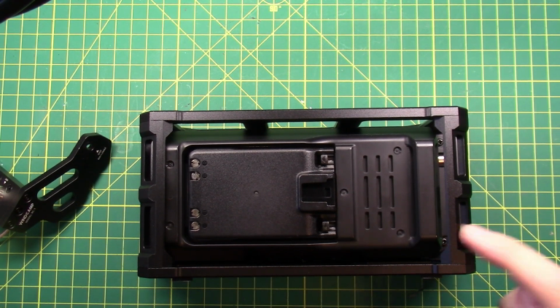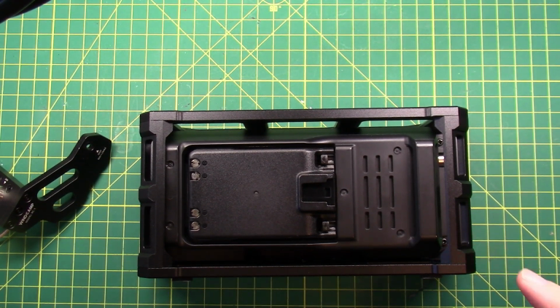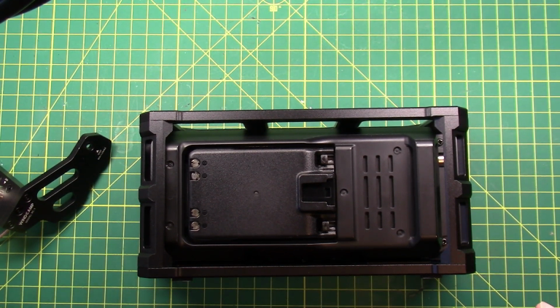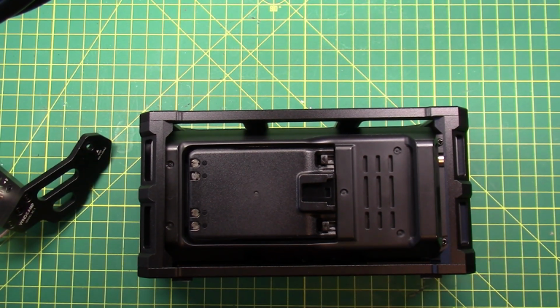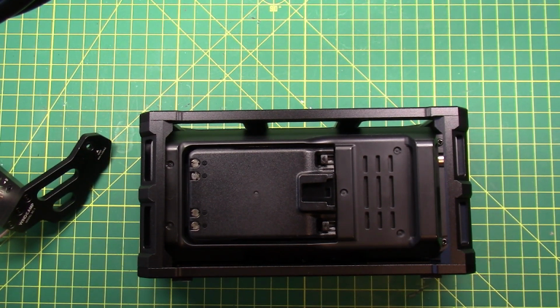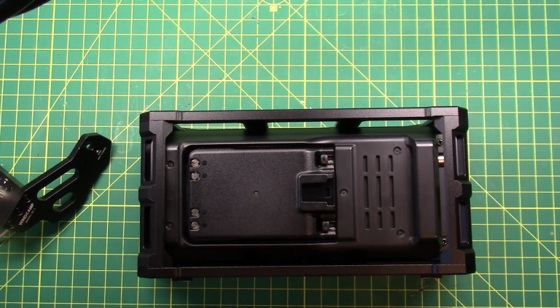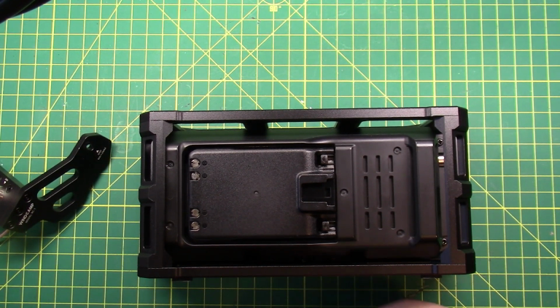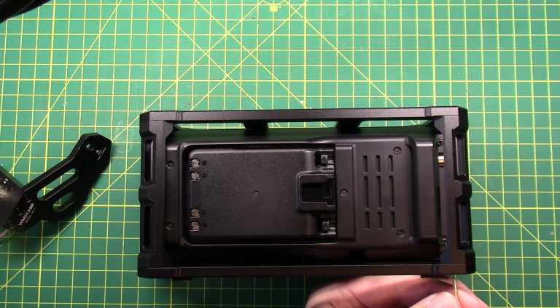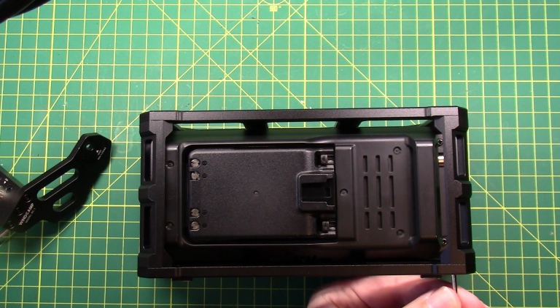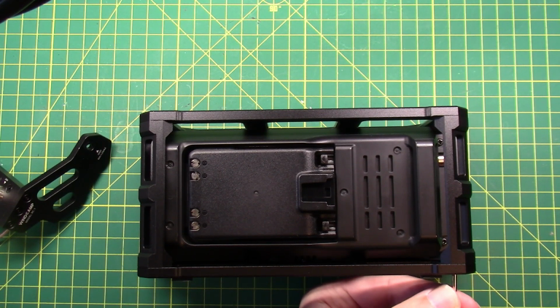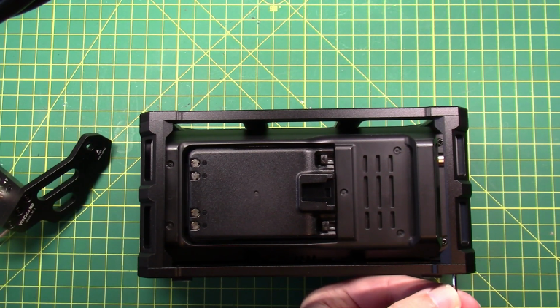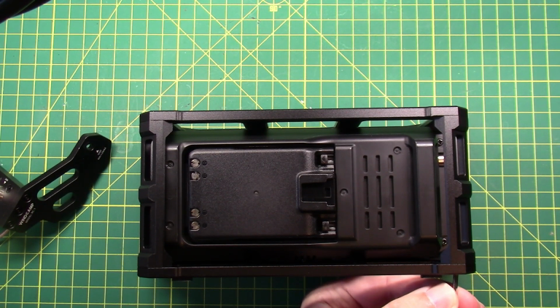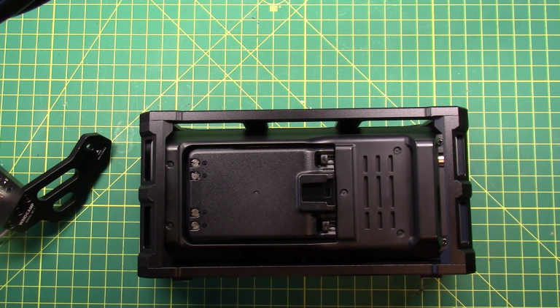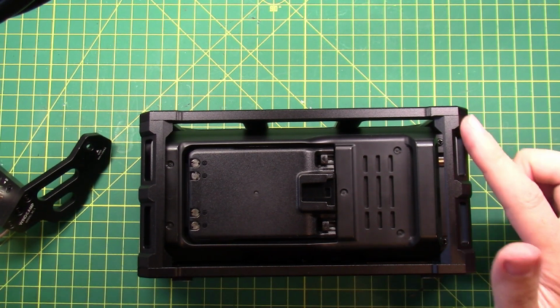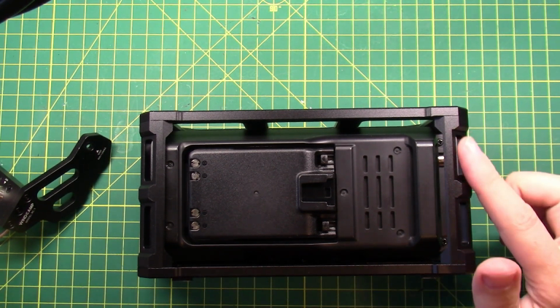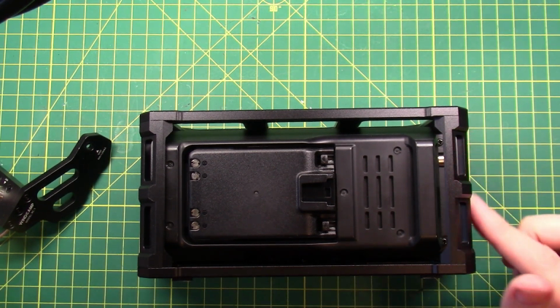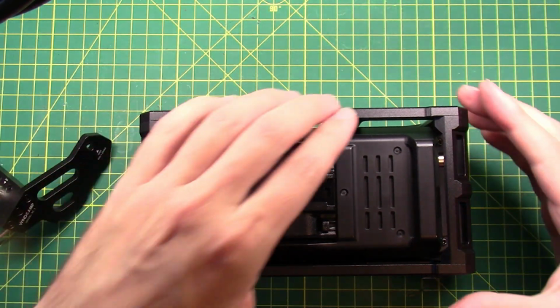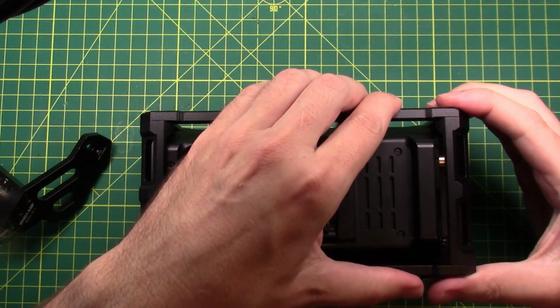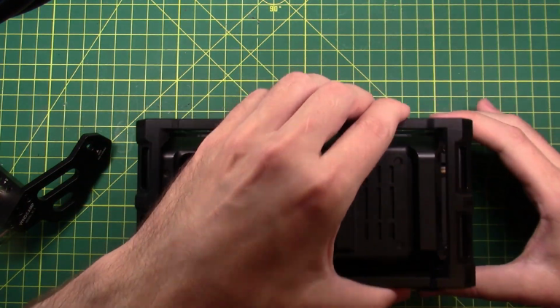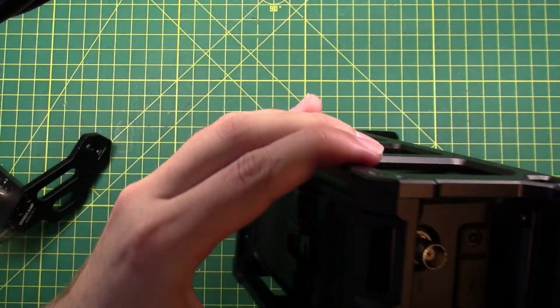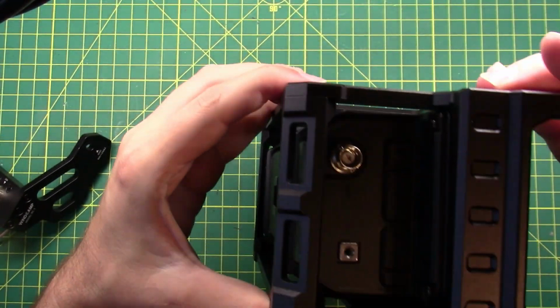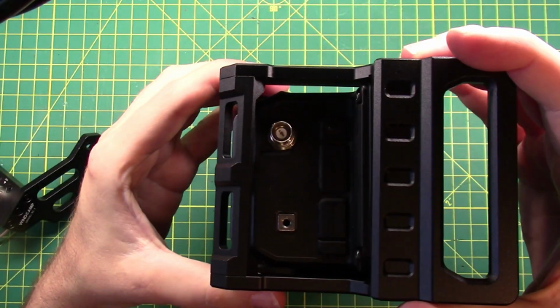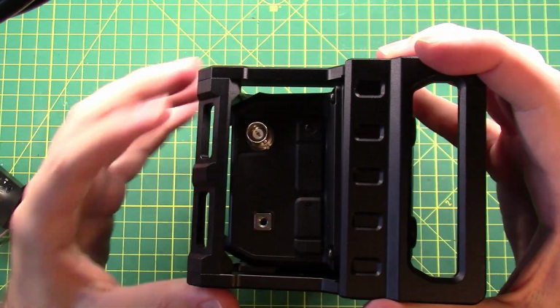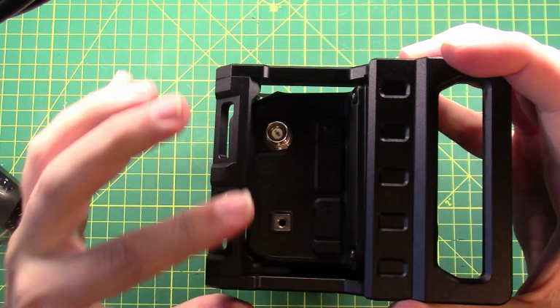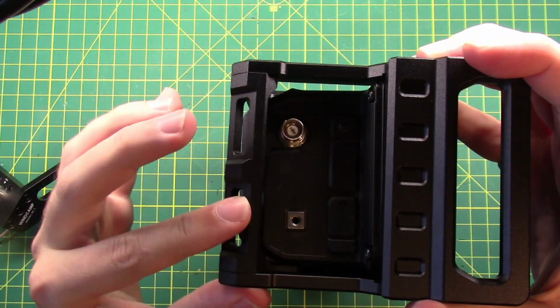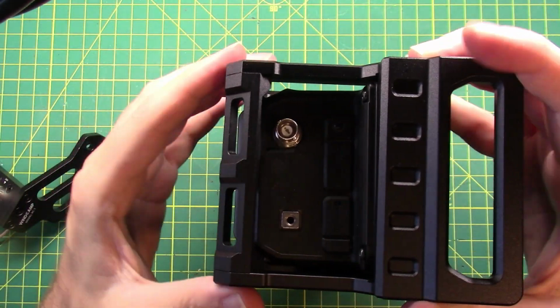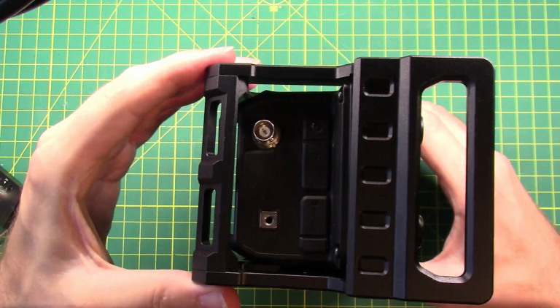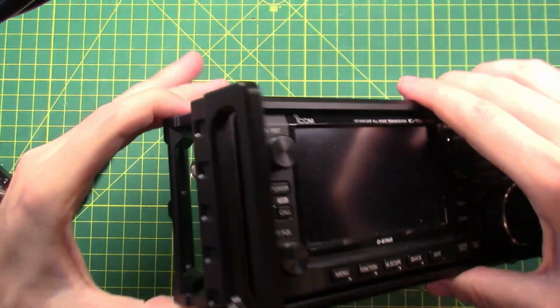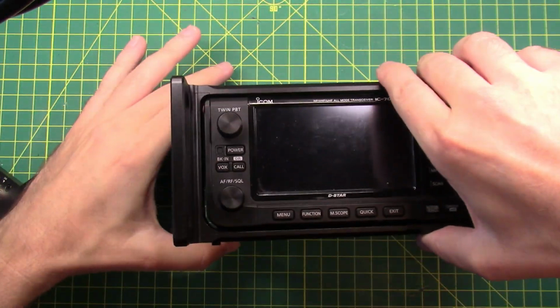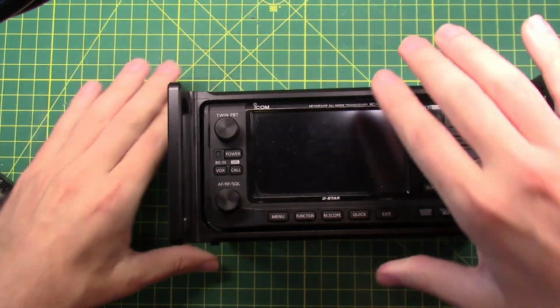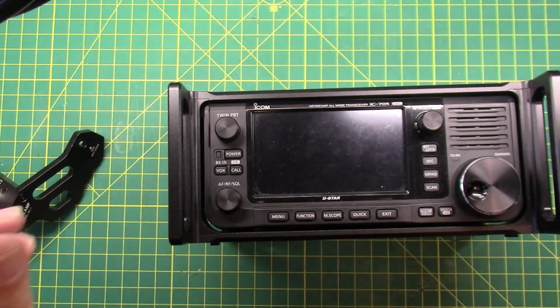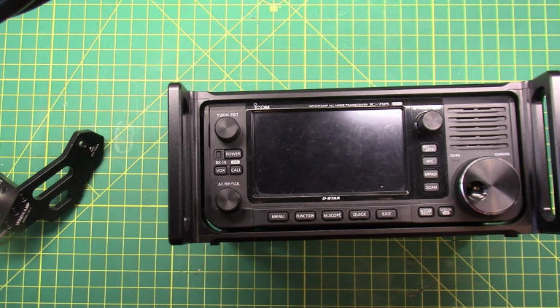What I can do — though they didn't give me the right tools for it — is take this side piece off. I wonder how strong that is if I take that side piece off. Let me go get the right set of tools for that, hang on a second.